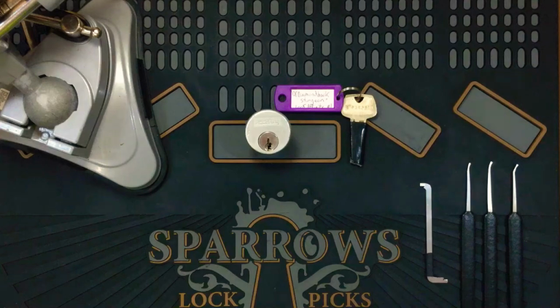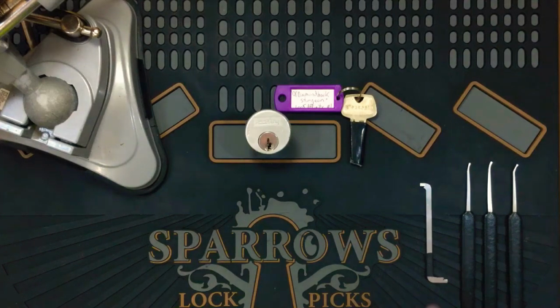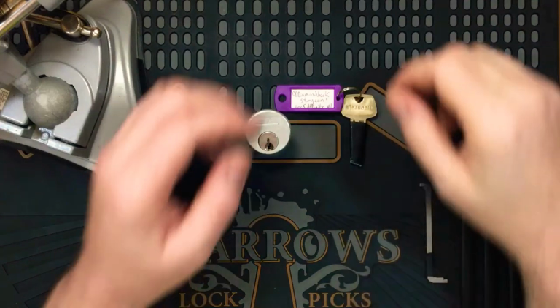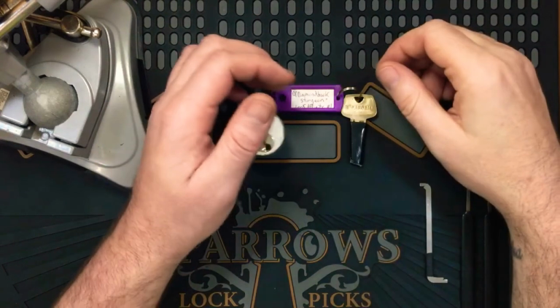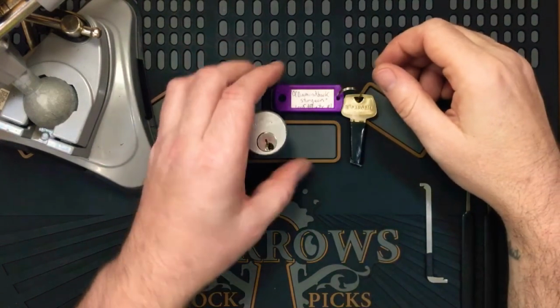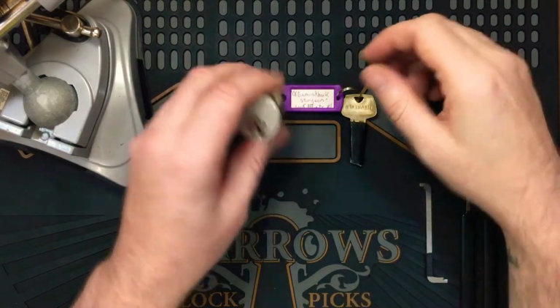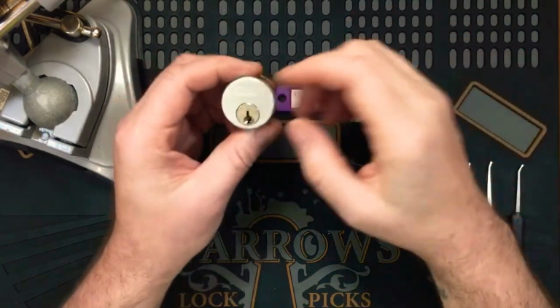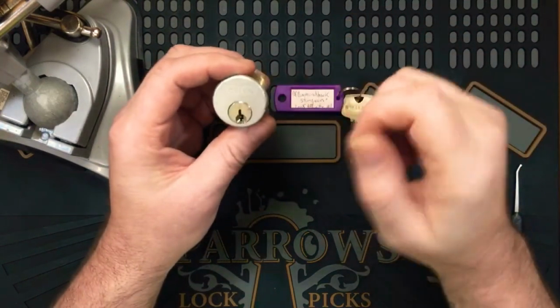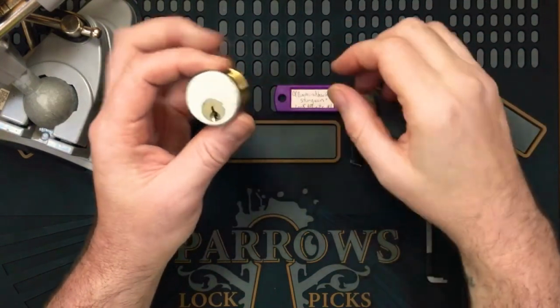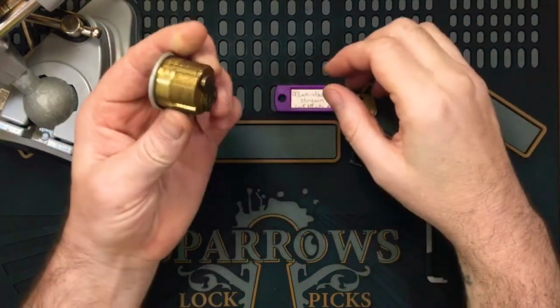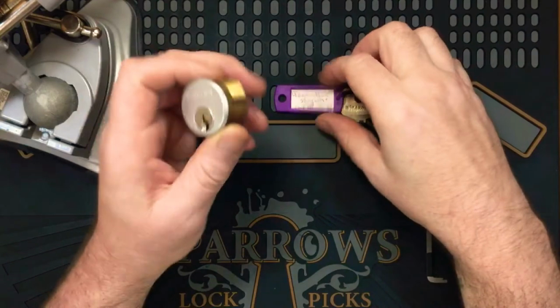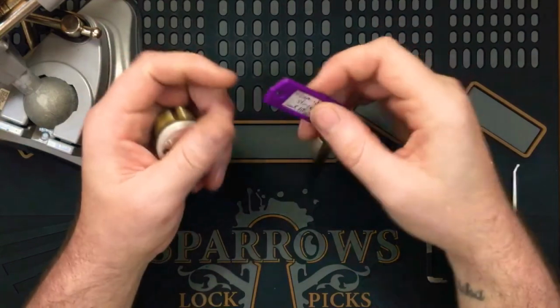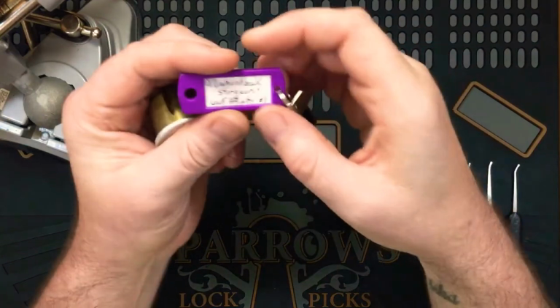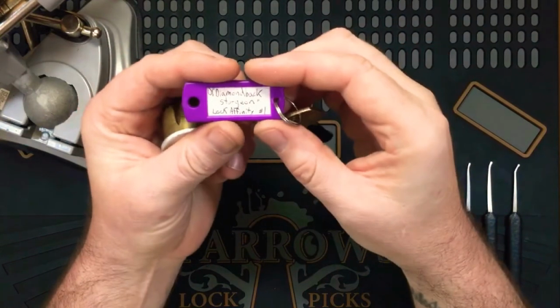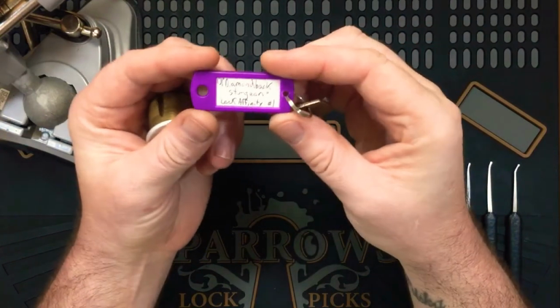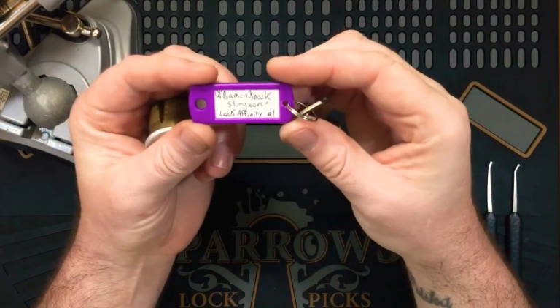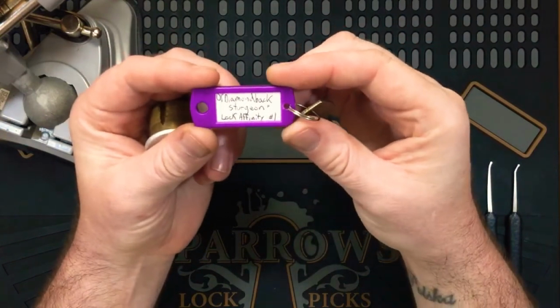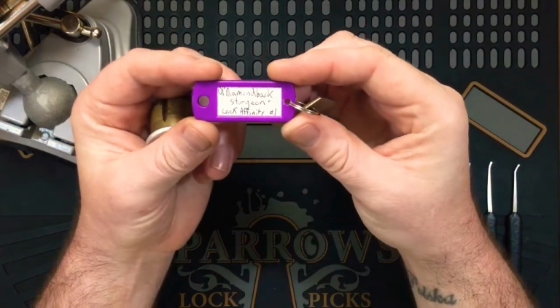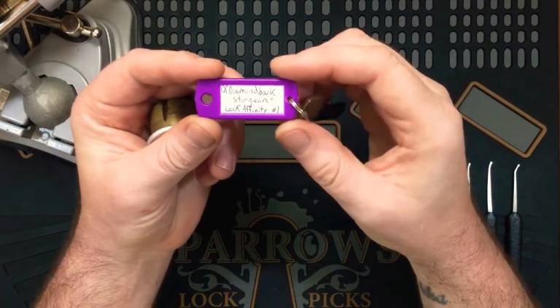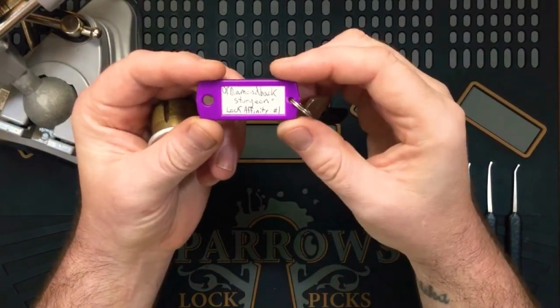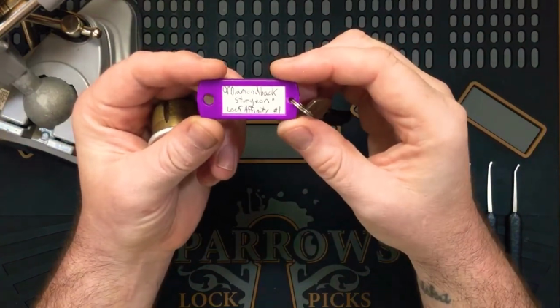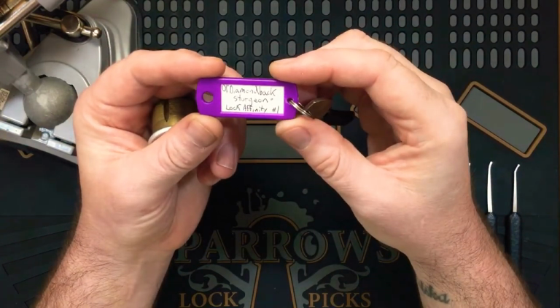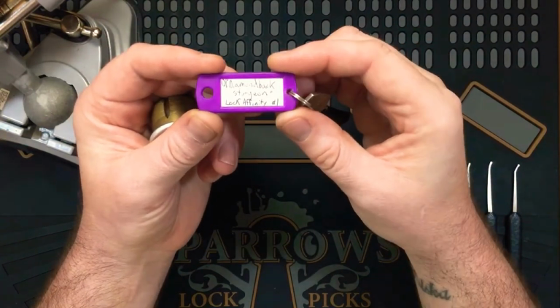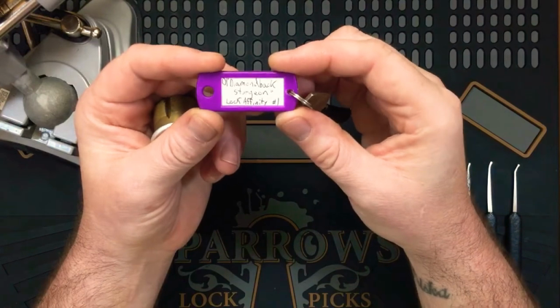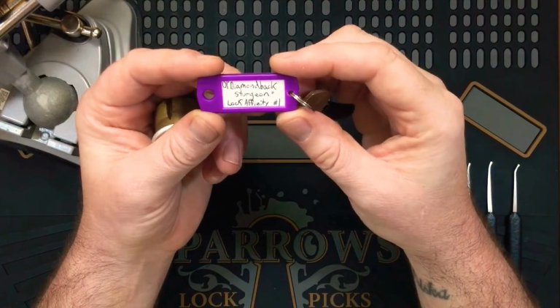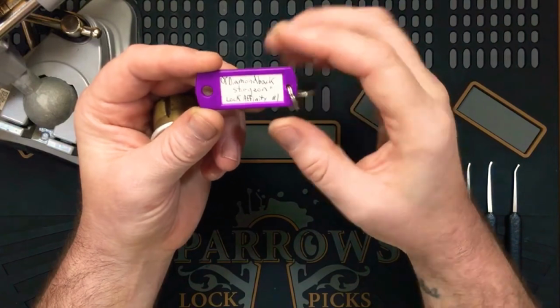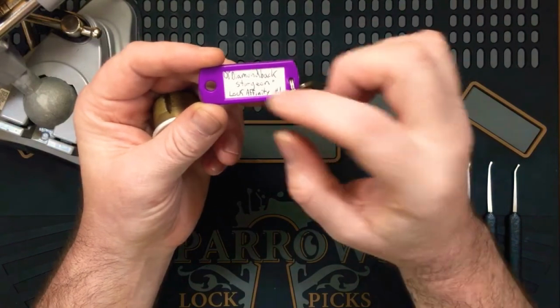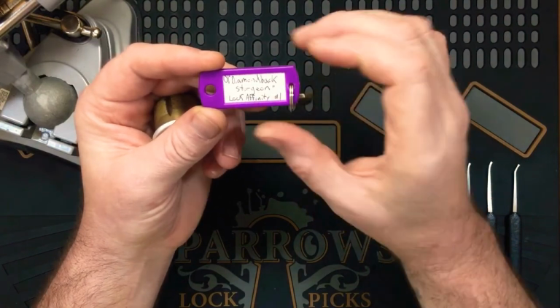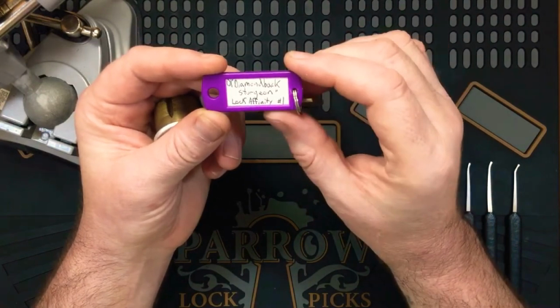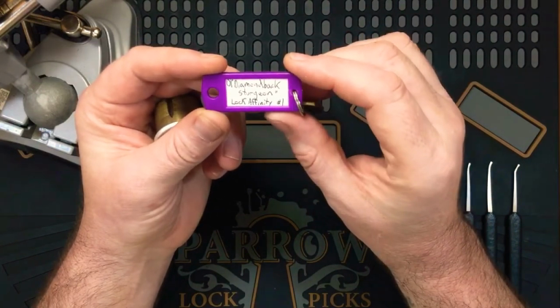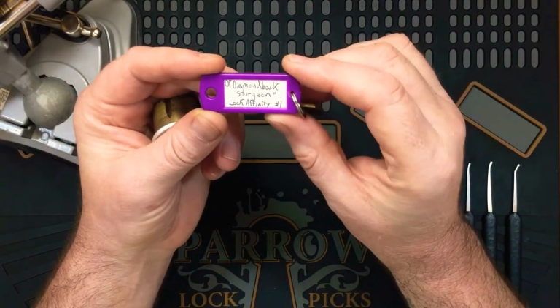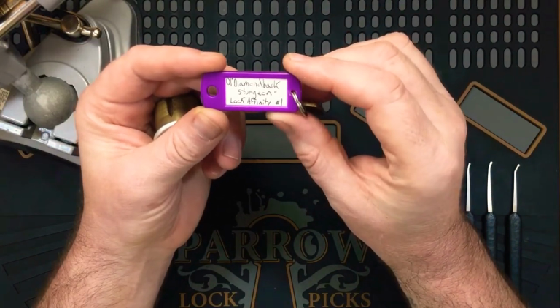Hi everyone, it's Keyless Entry. Today I have another challenge lock. This one is called Old Diamondback Sturgeon by Lock Affinity, and it's his number one challenge lock.